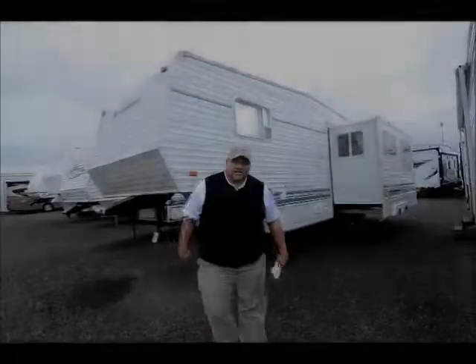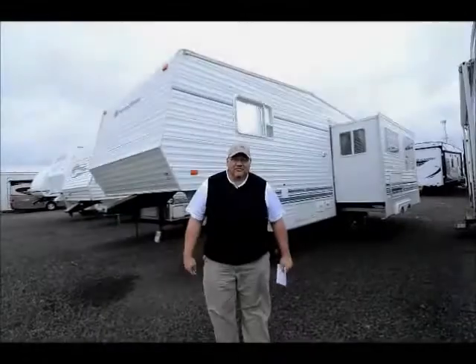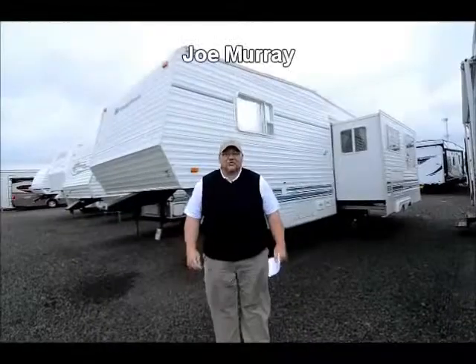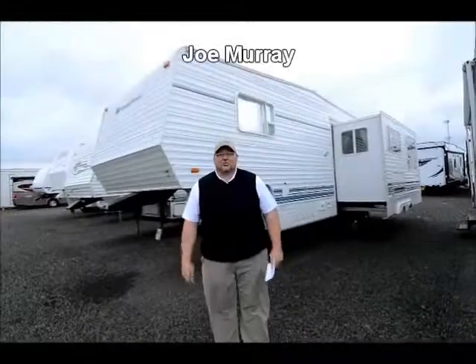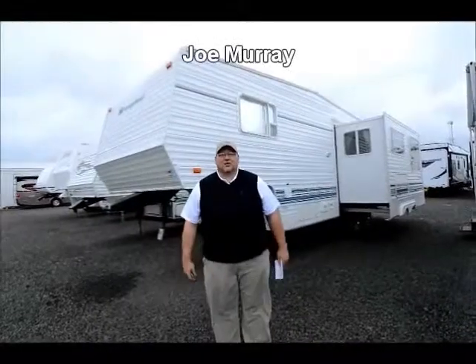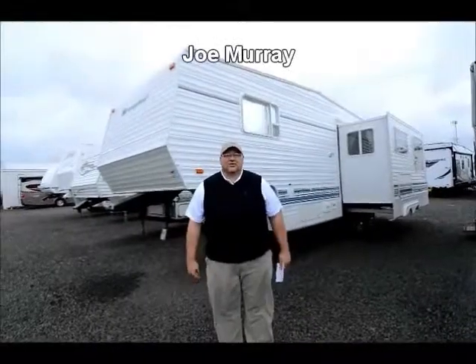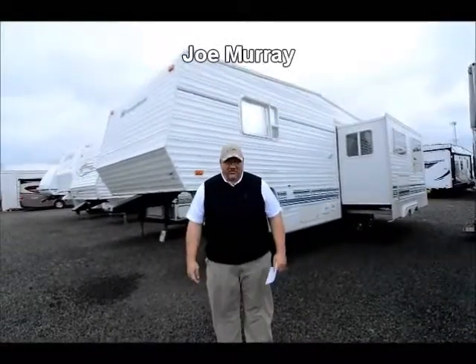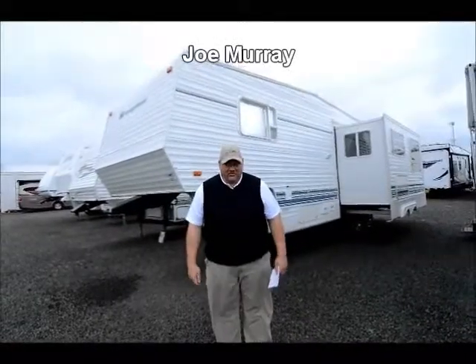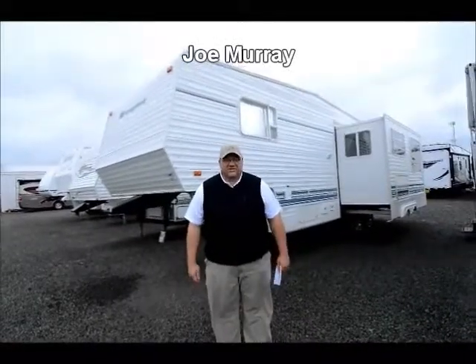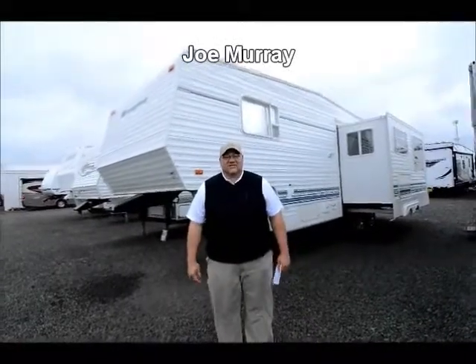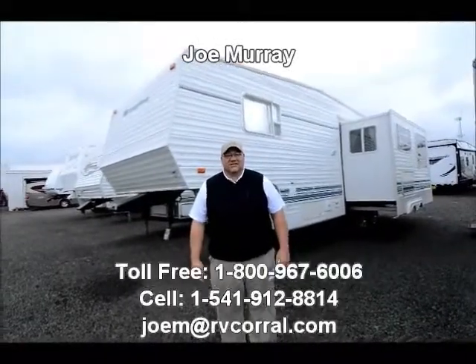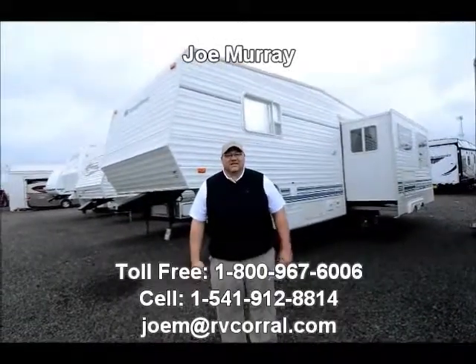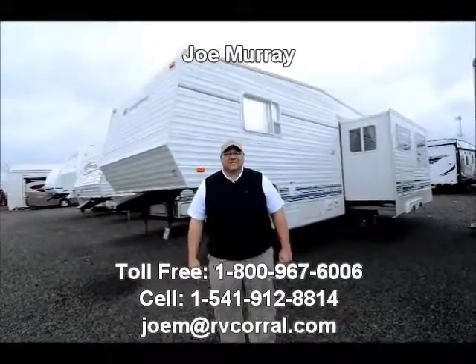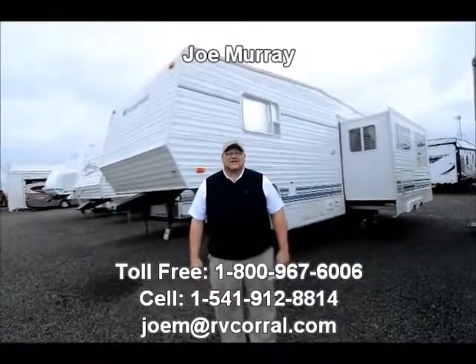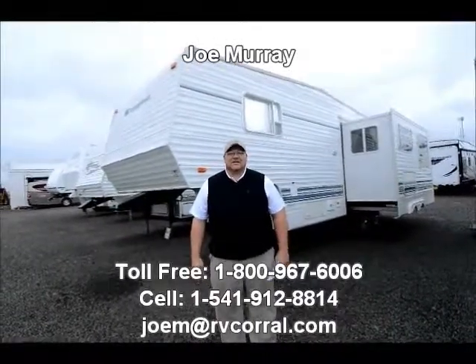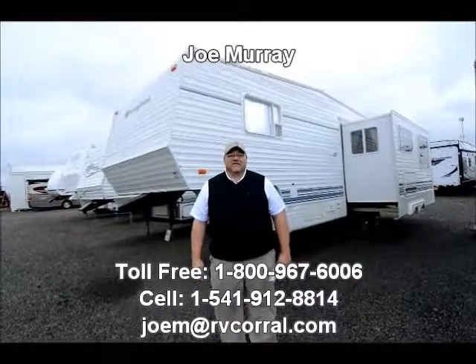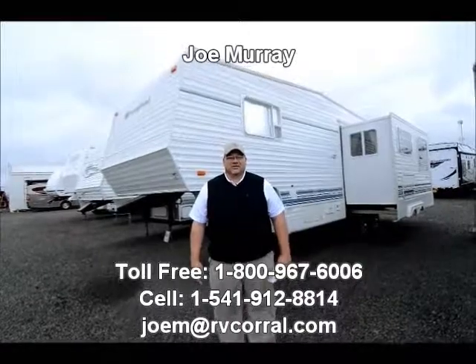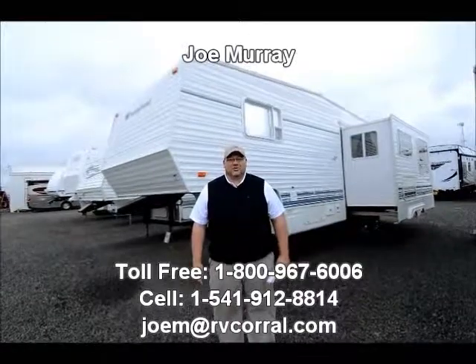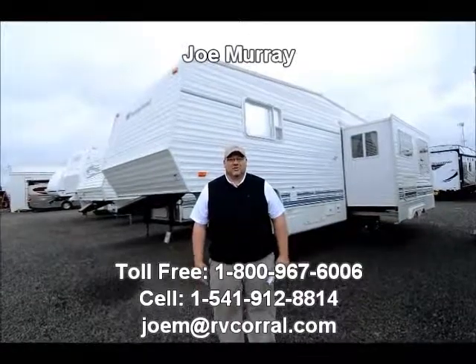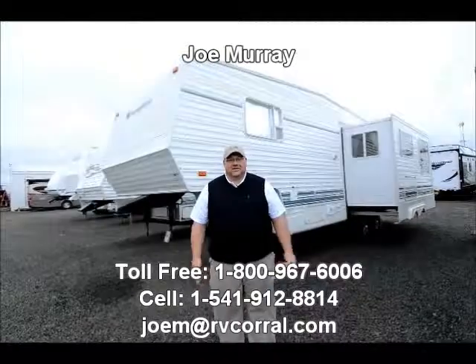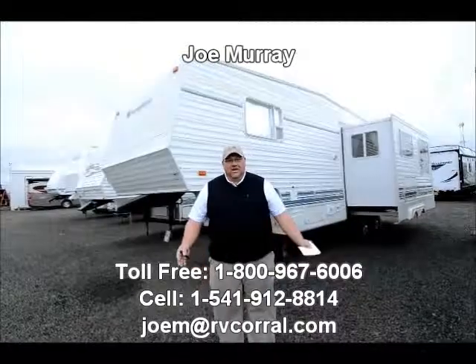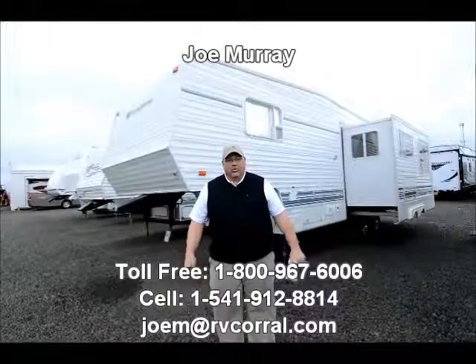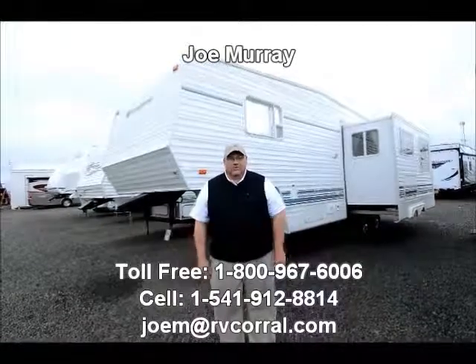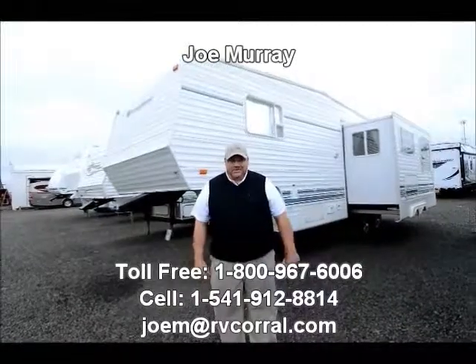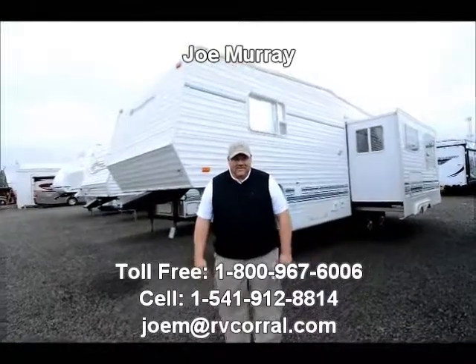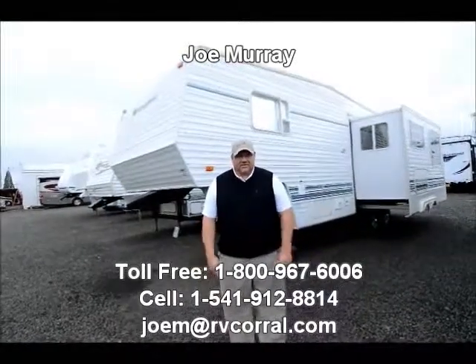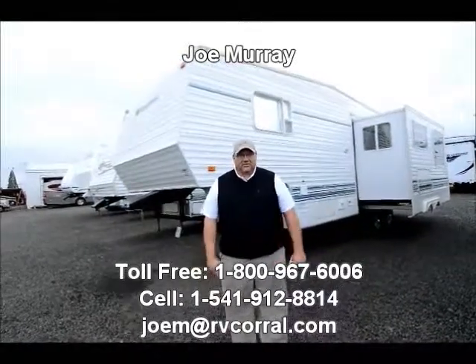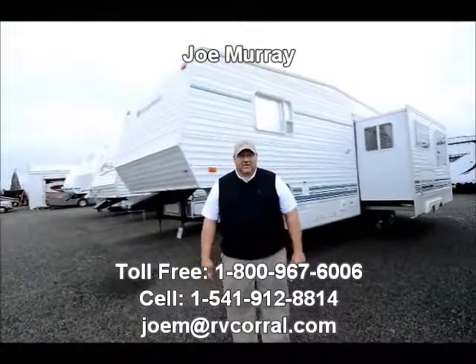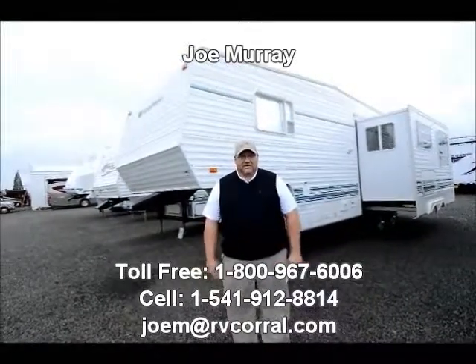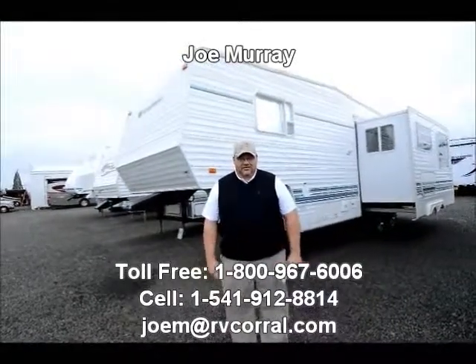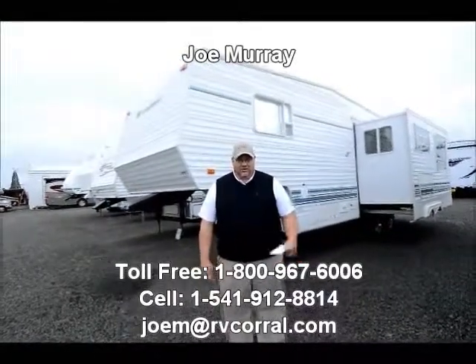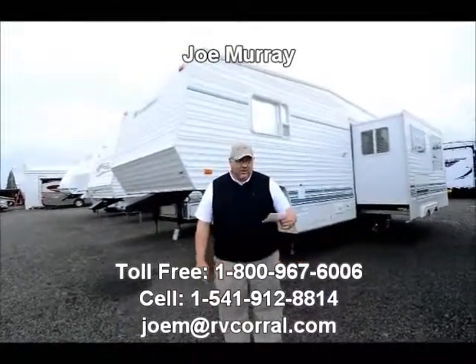Hi folks, Joe Murray here with the RV Corral in Eugene. I just want to take a minute to tell you about one of our newest consignments here for sale at the RV Corral.